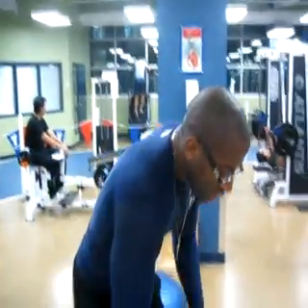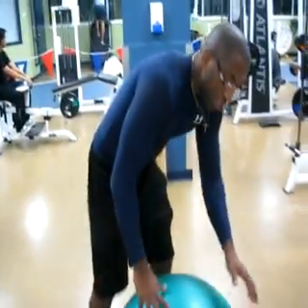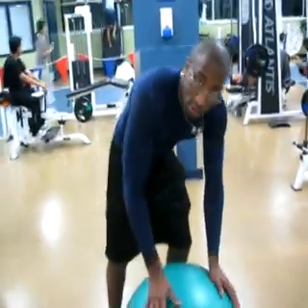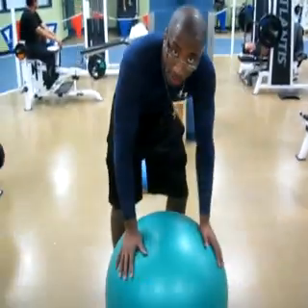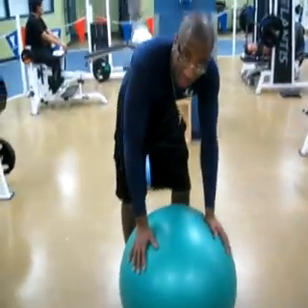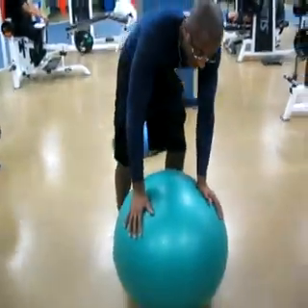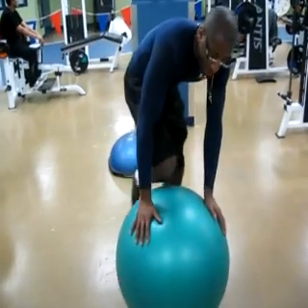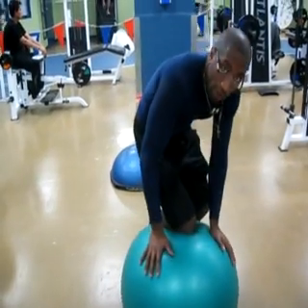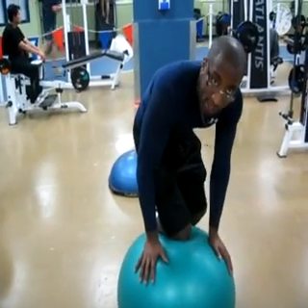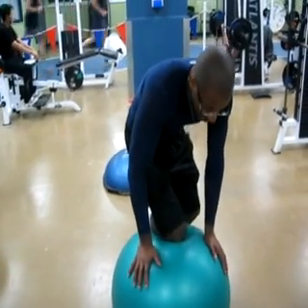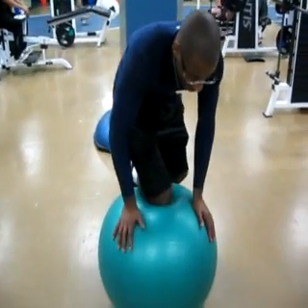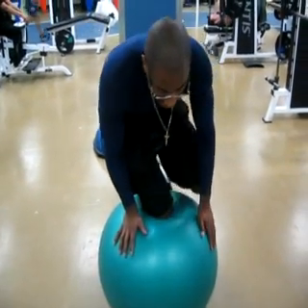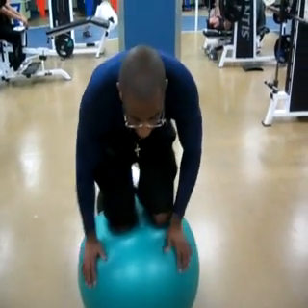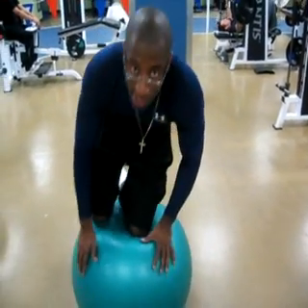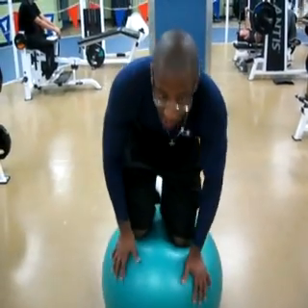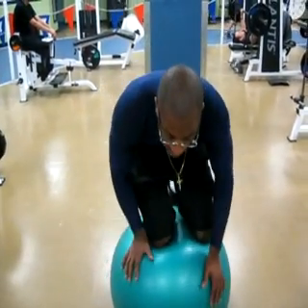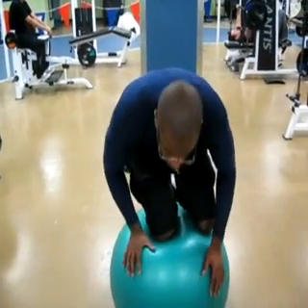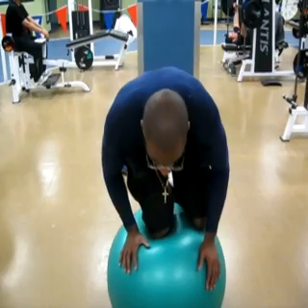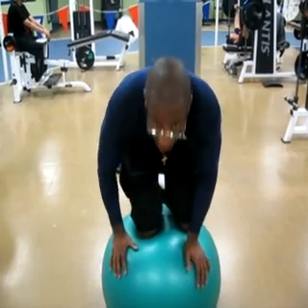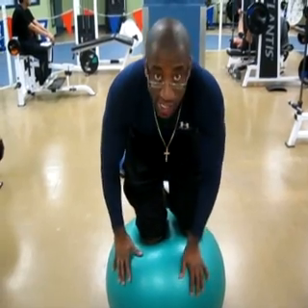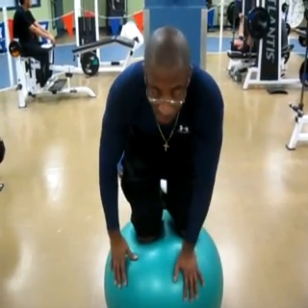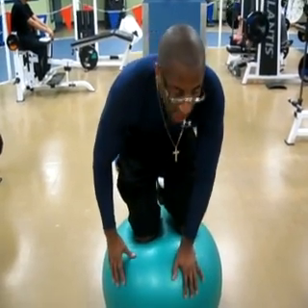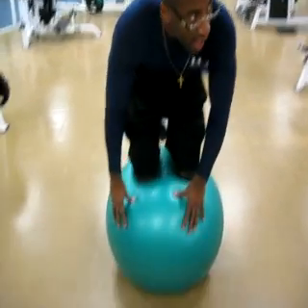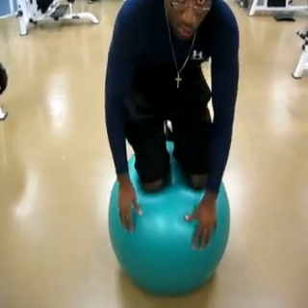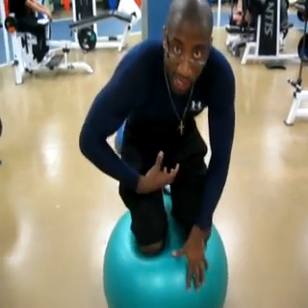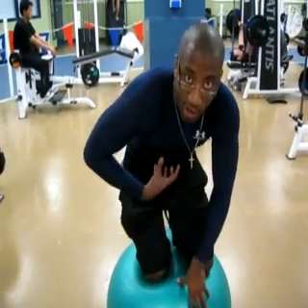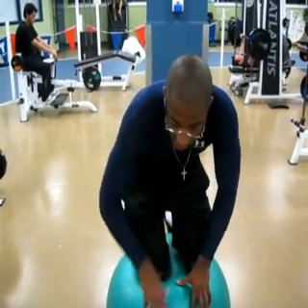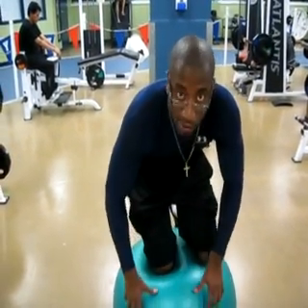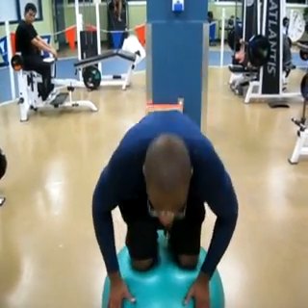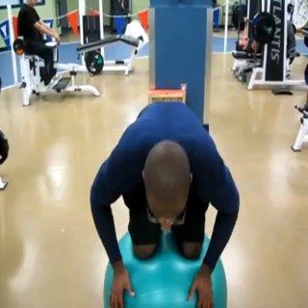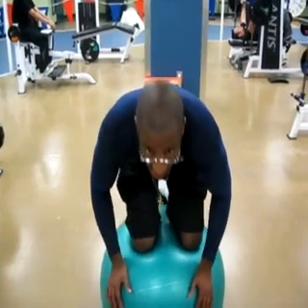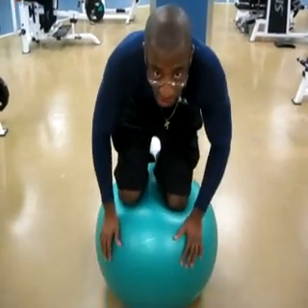So first thing you want to do is put both hands here, put one knee there, then the first thing you're going to have to do is balance yourself, looking down. I want my gravity center very low, so I'm going to stay like this — crunch it.